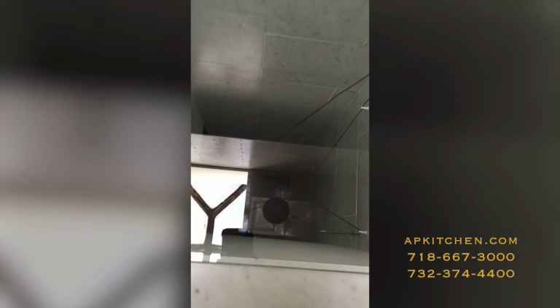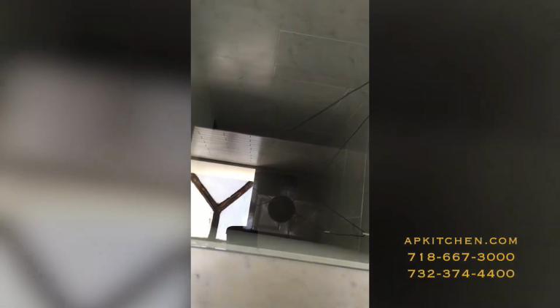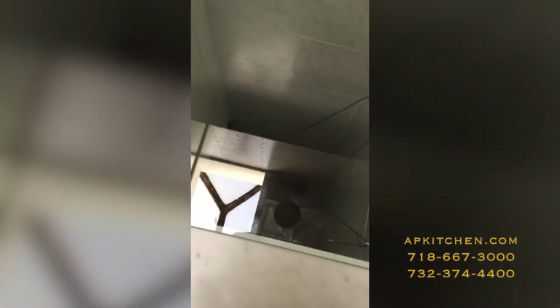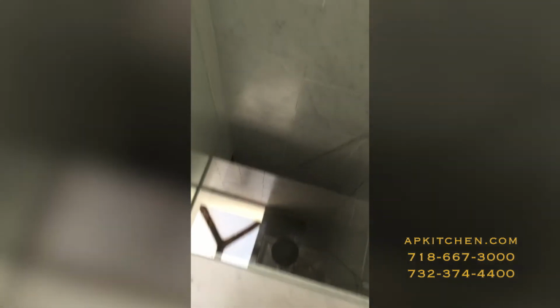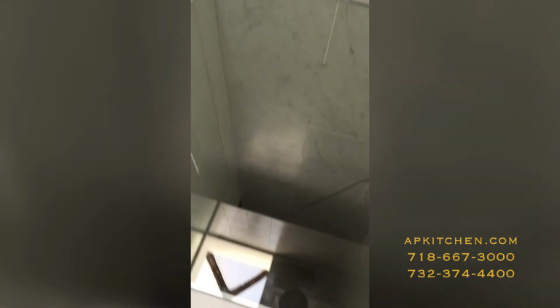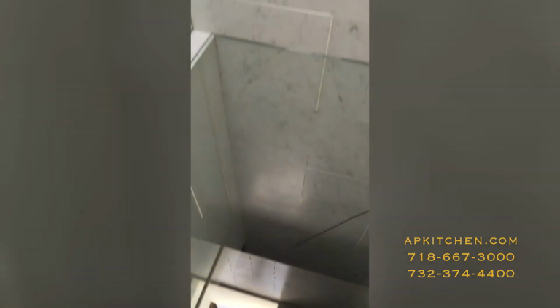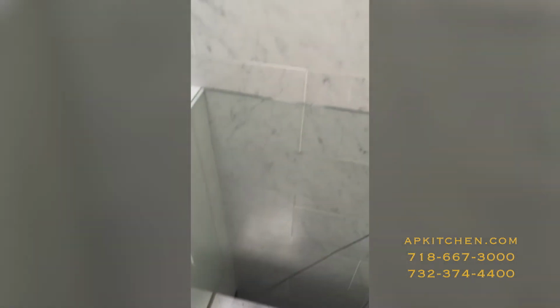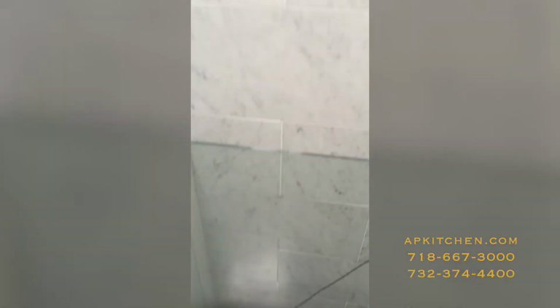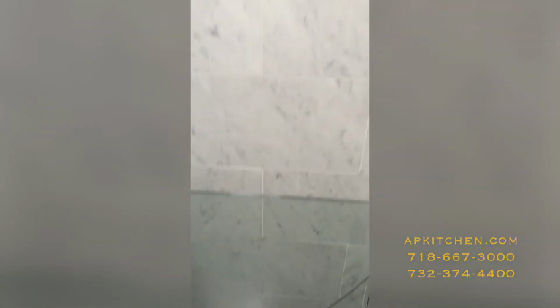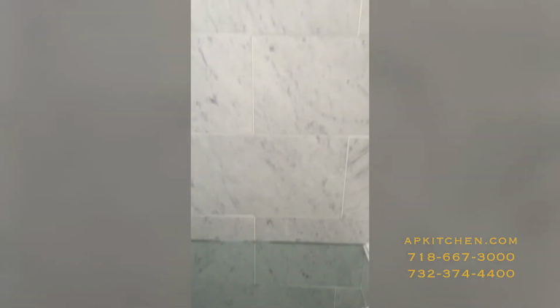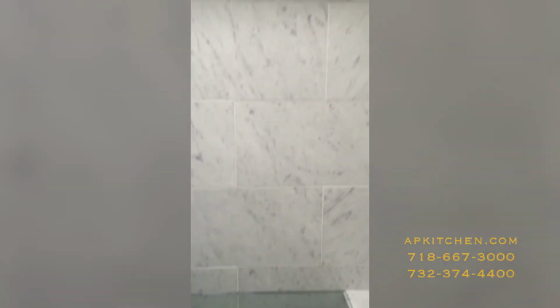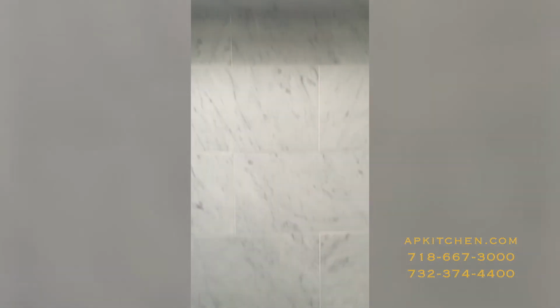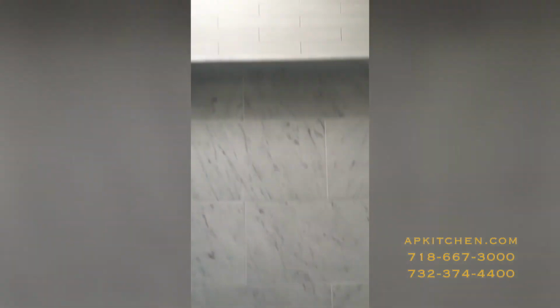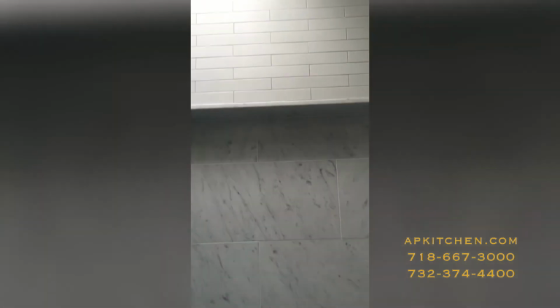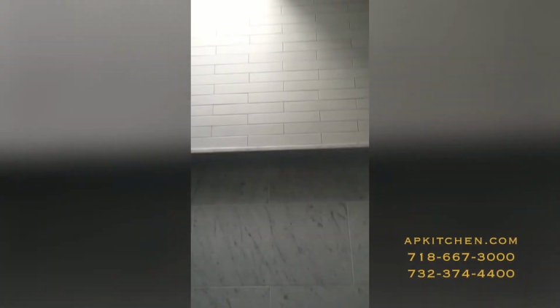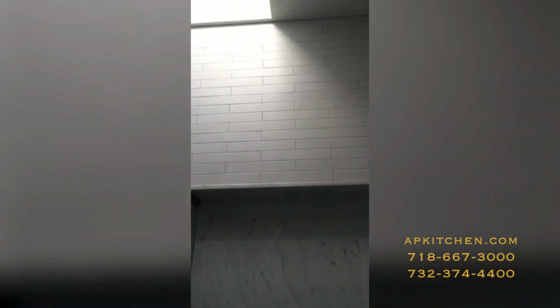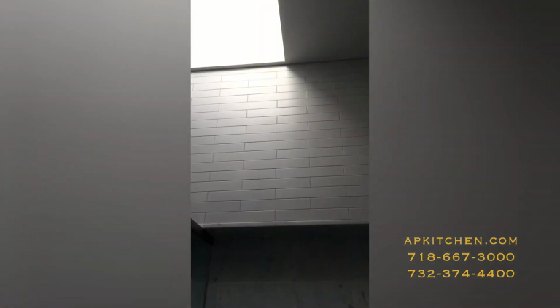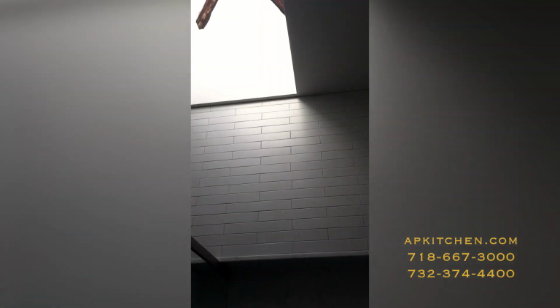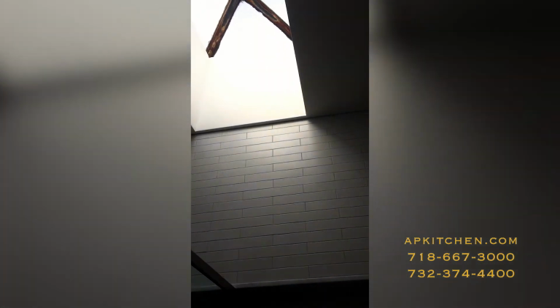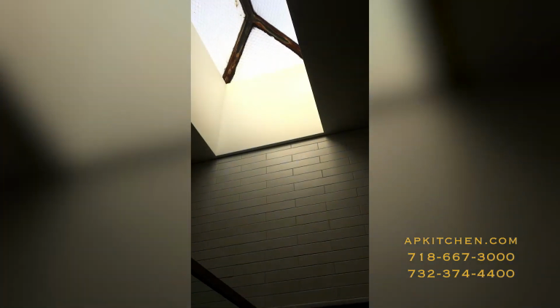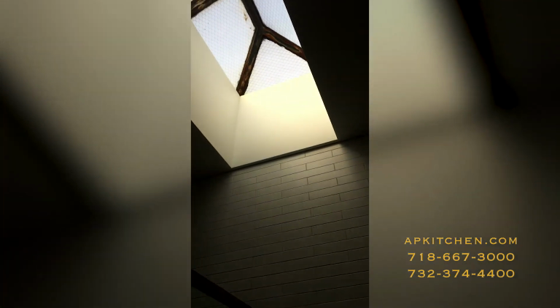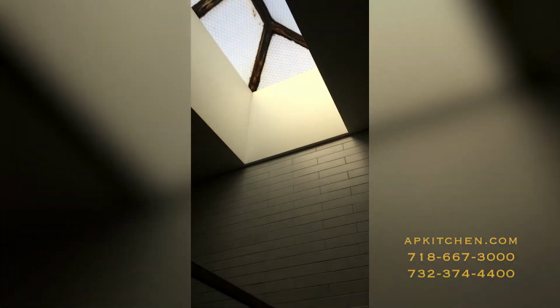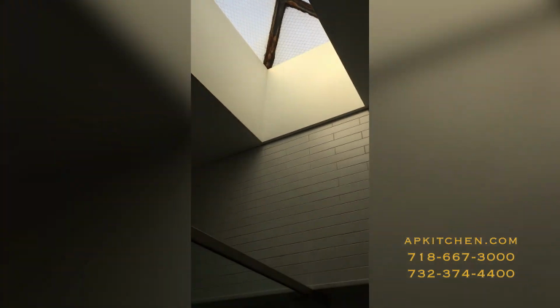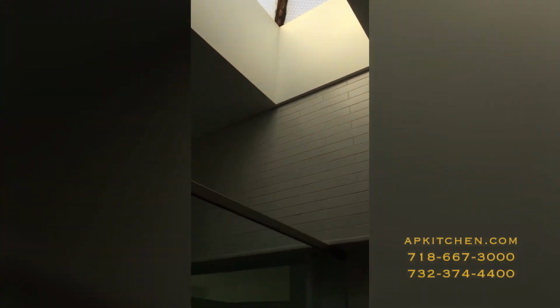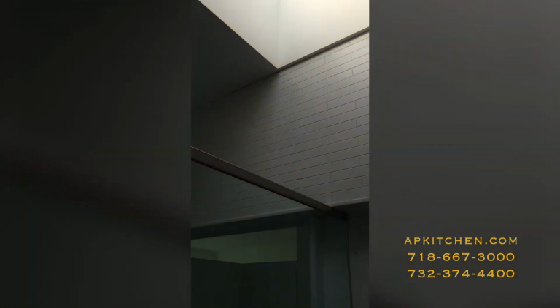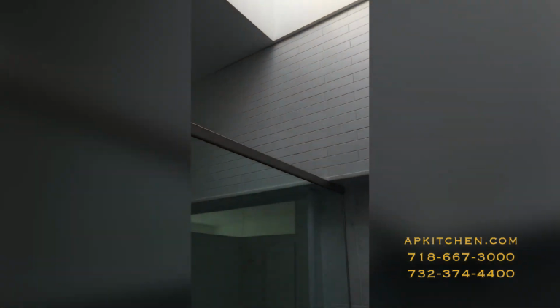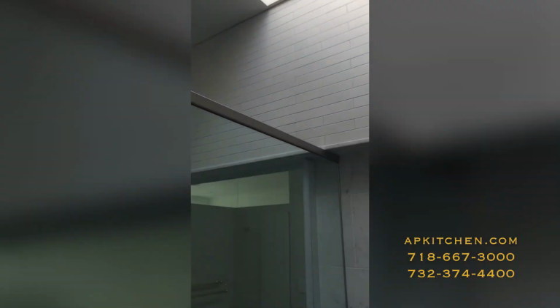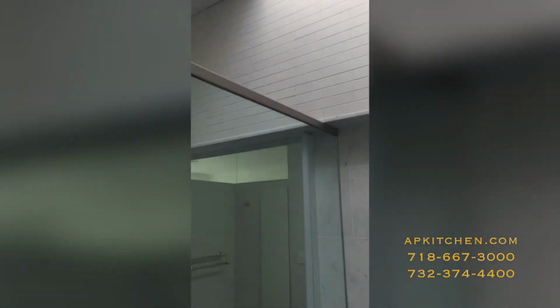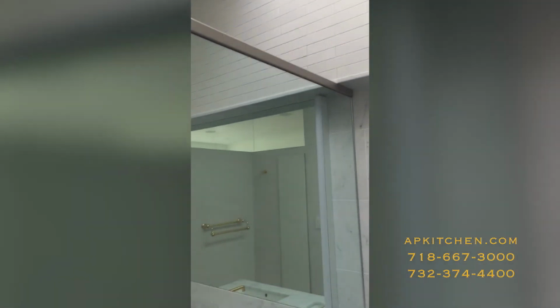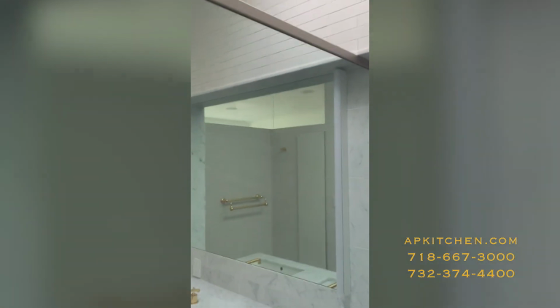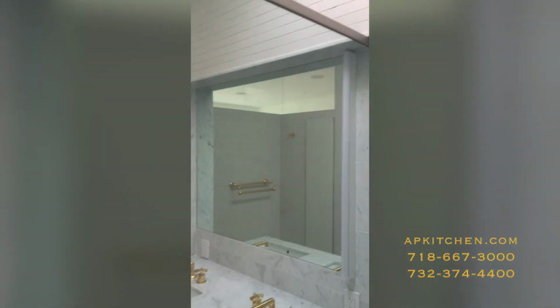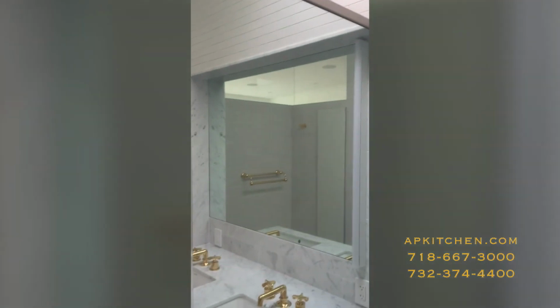This whole project took about a month and a half to complete. The reason being, you can see there is a skylight. This bathroom is located on the second floor of the apartment.